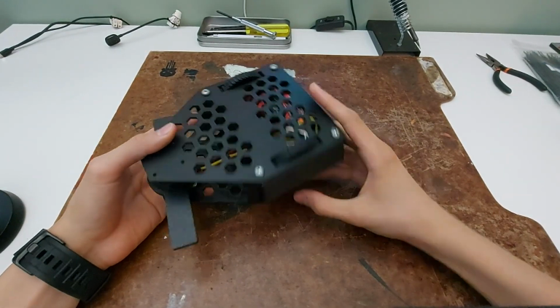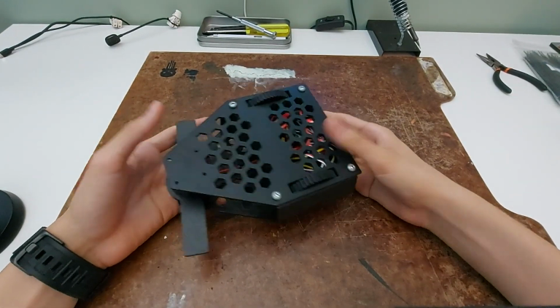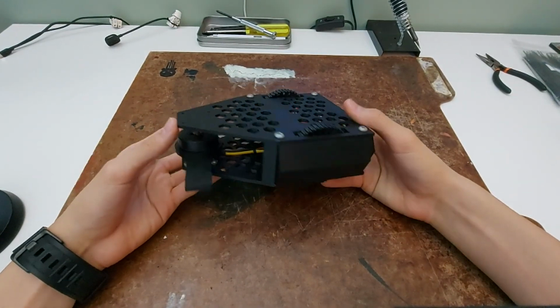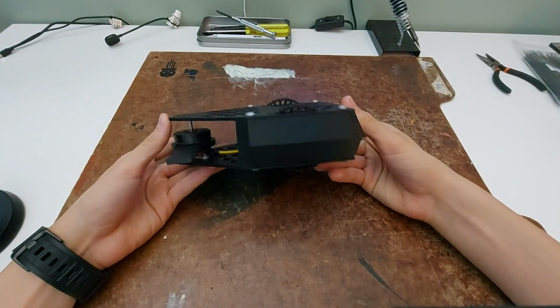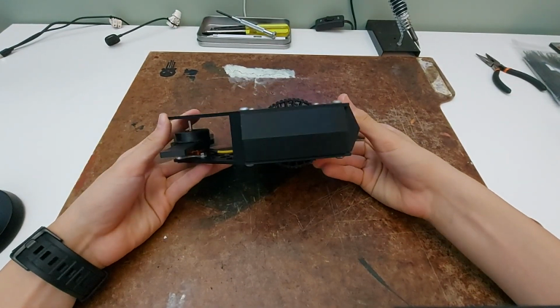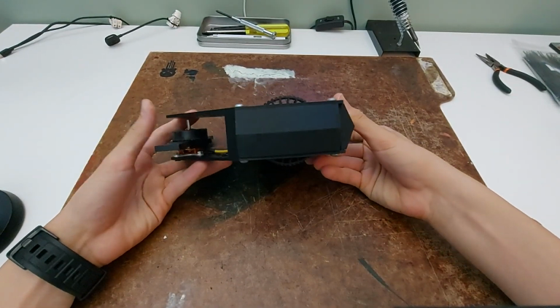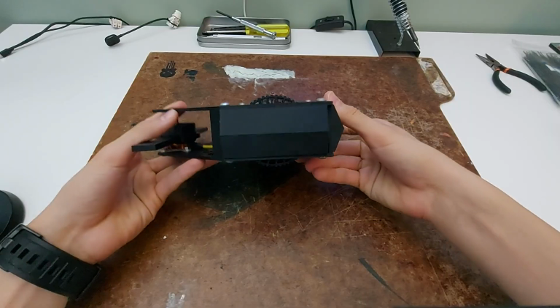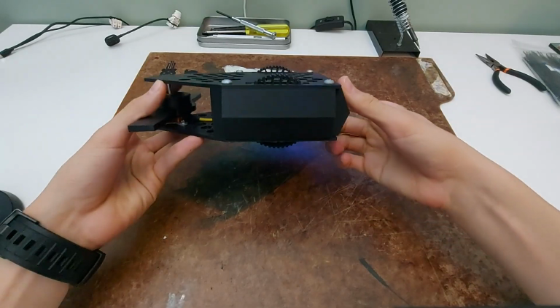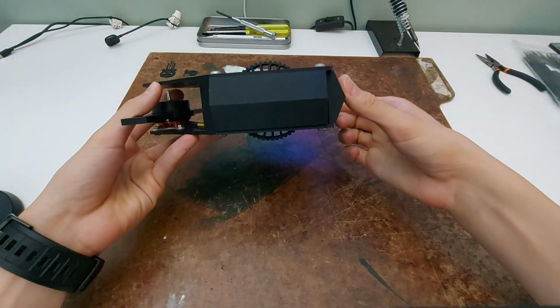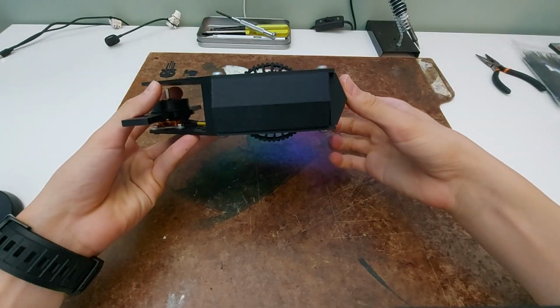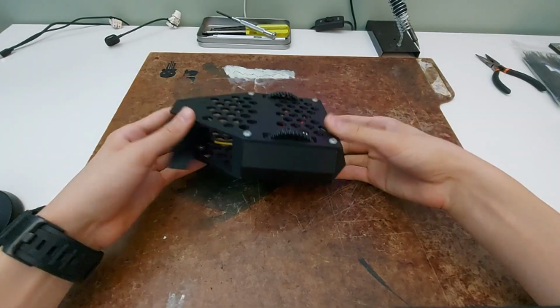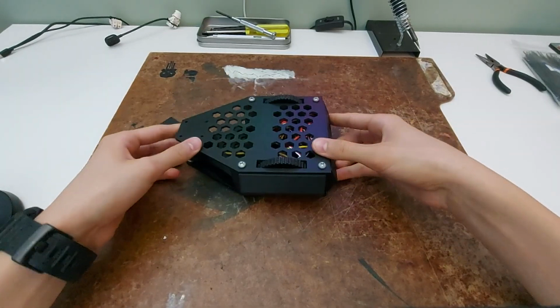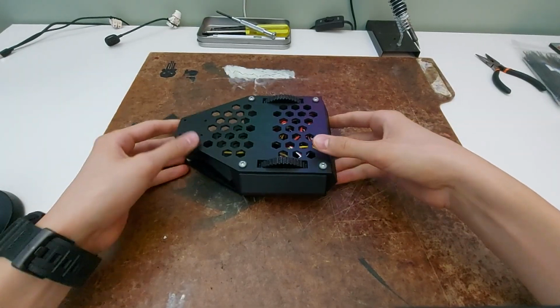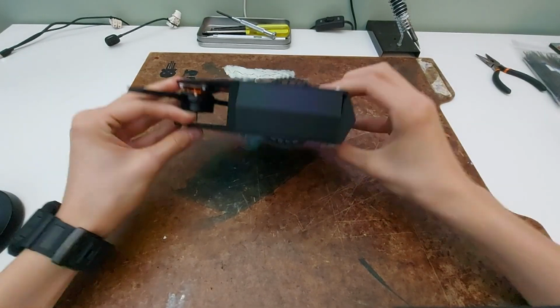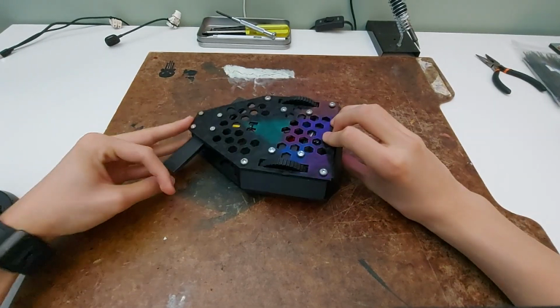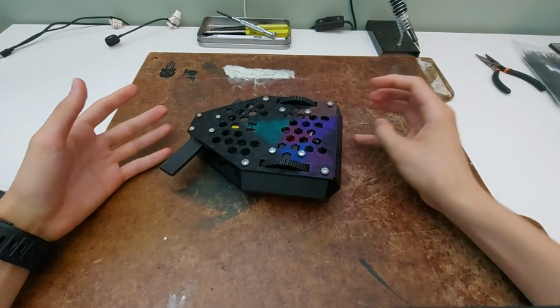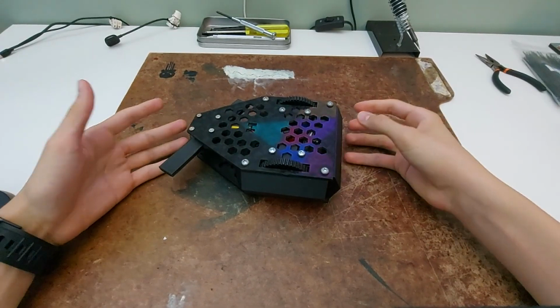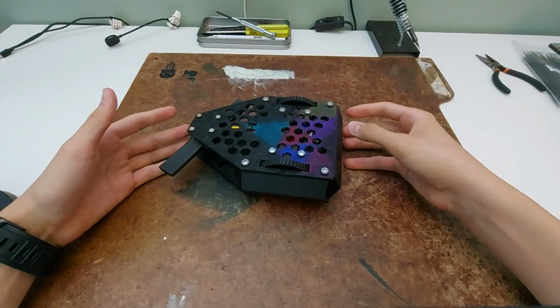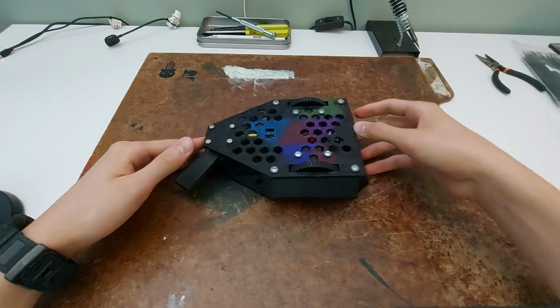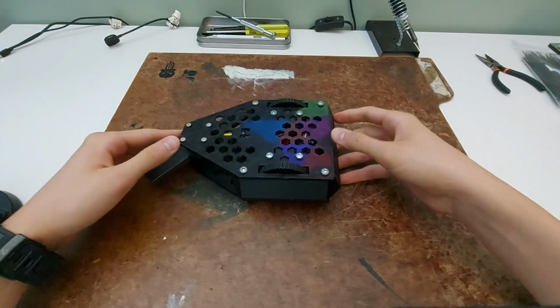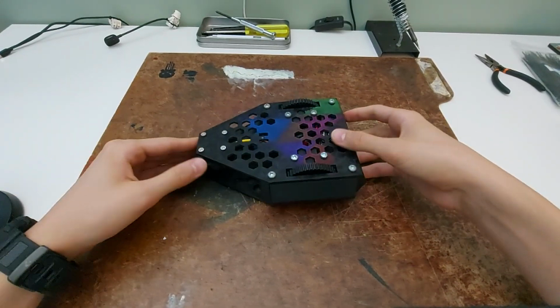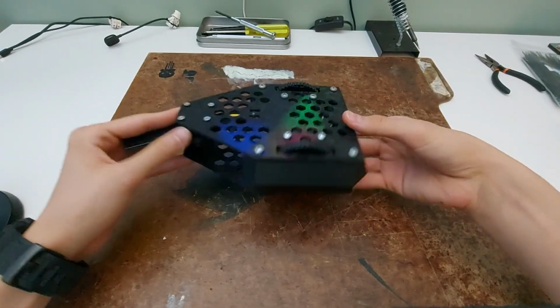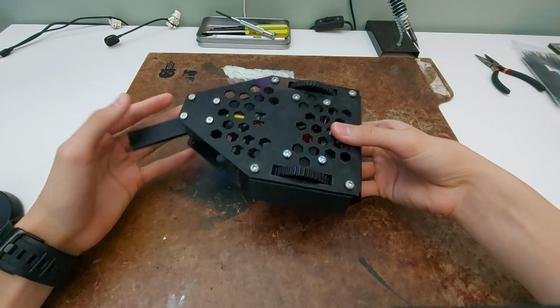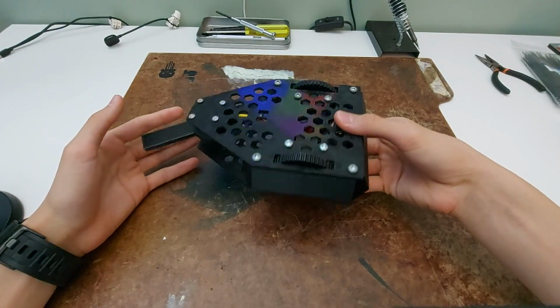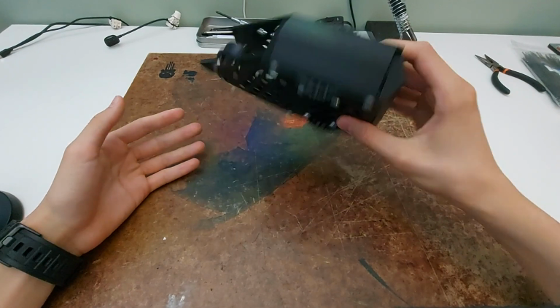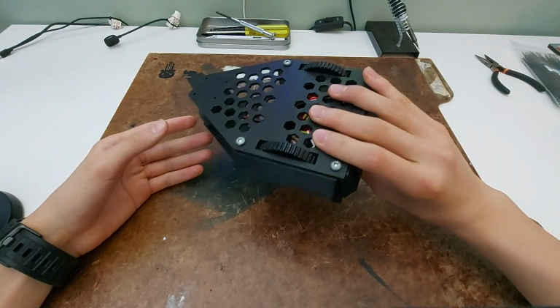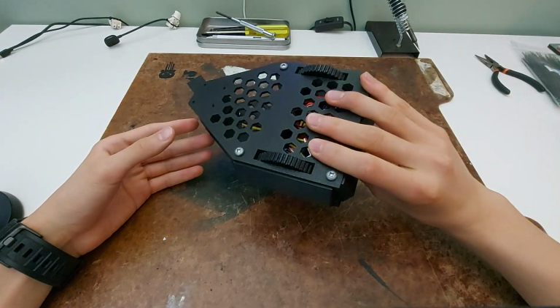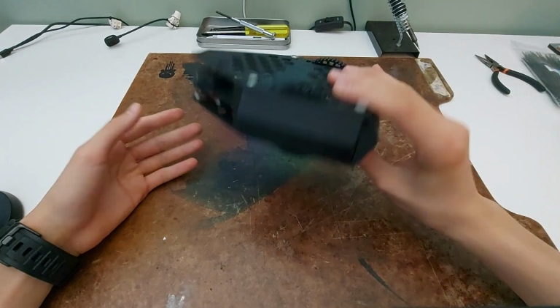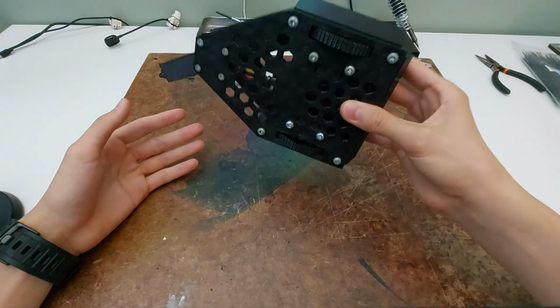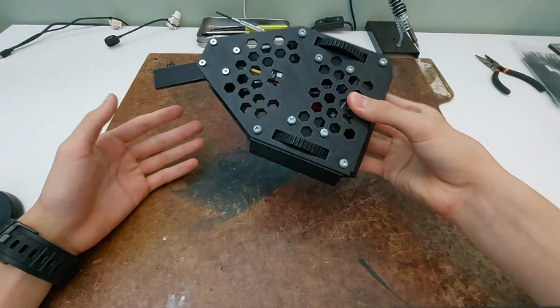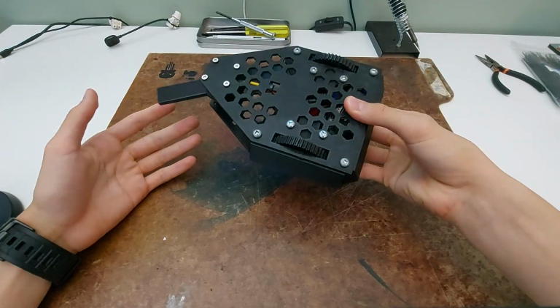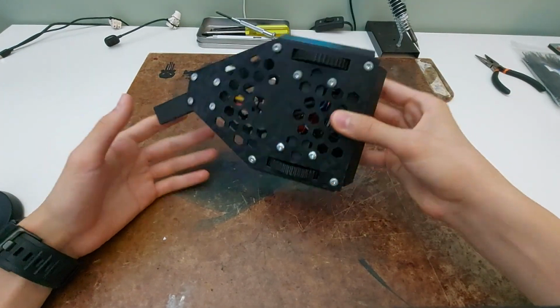Also, the robot is fully reversible. The wheels stick out on both the top and the bottom, so it can drive on either side, which is really useful, because if you get flipped over, you won't get knocked out.